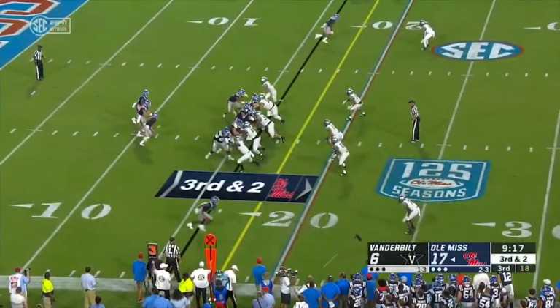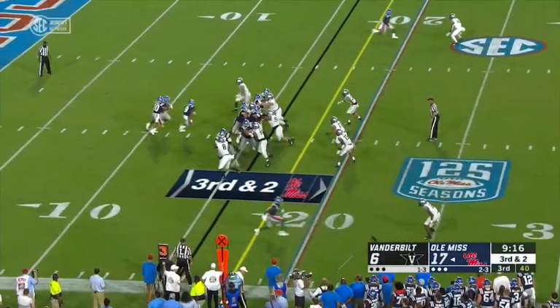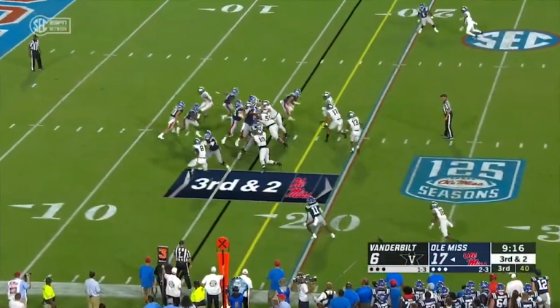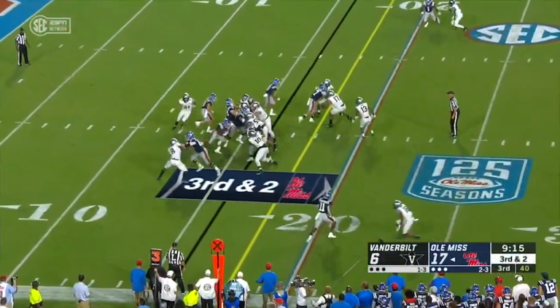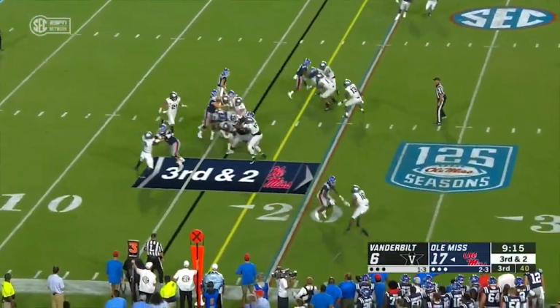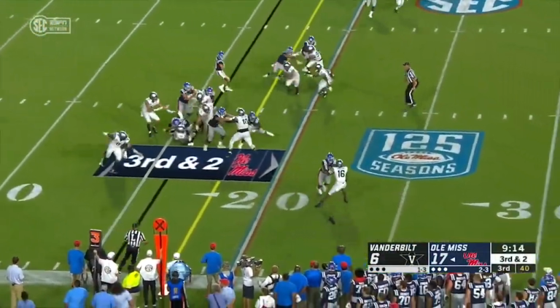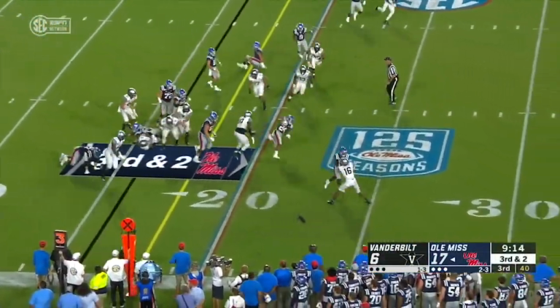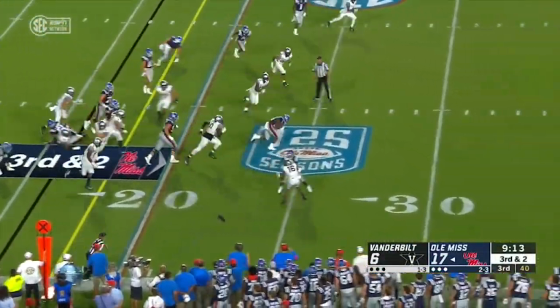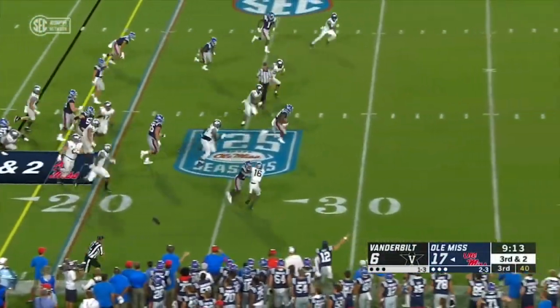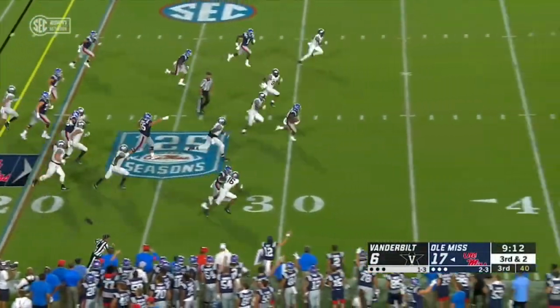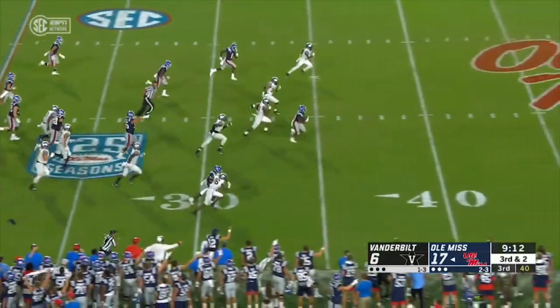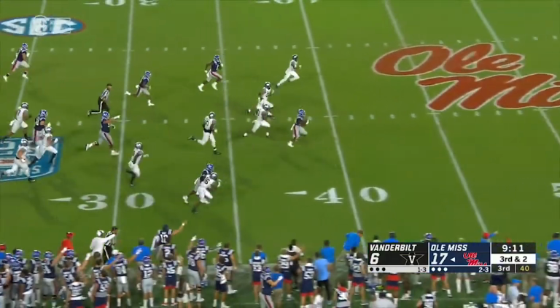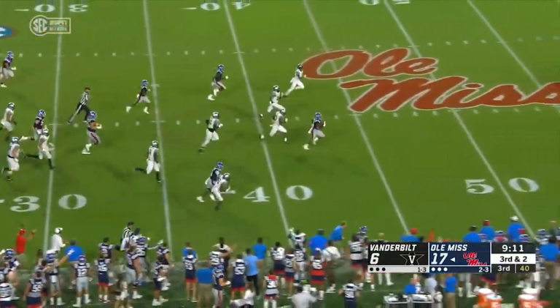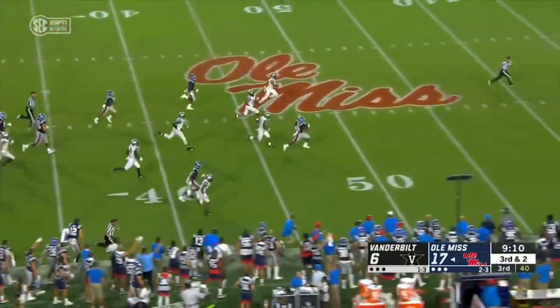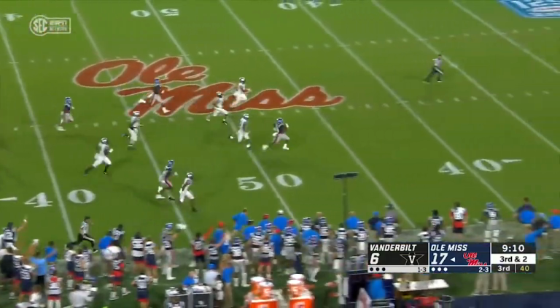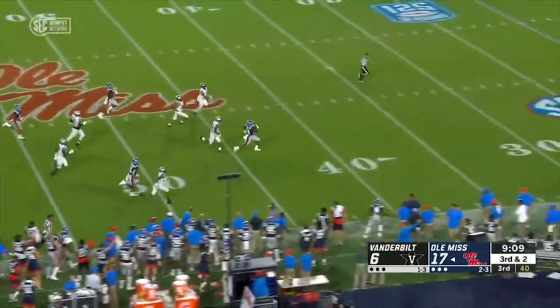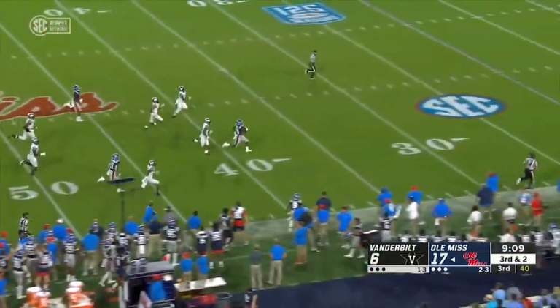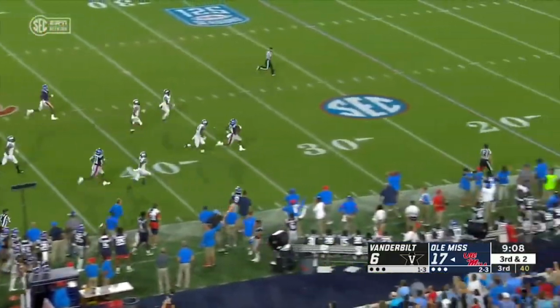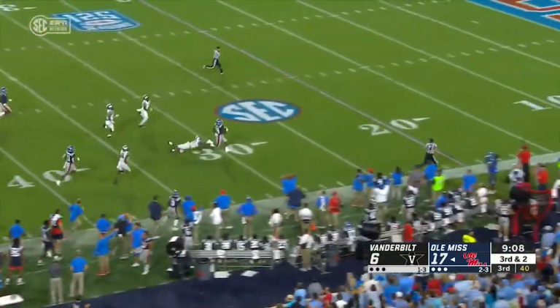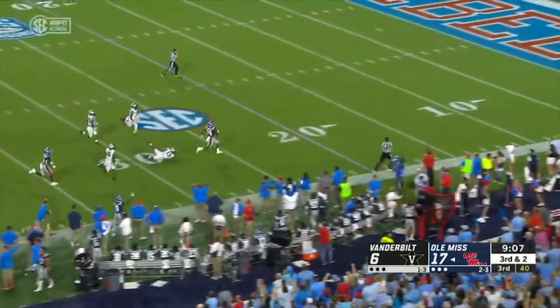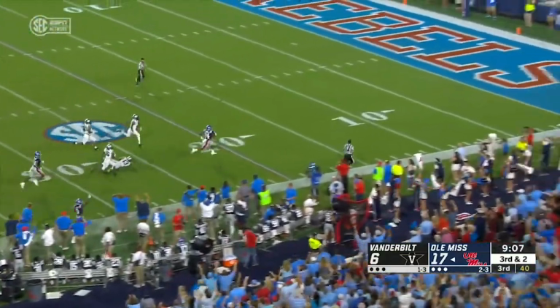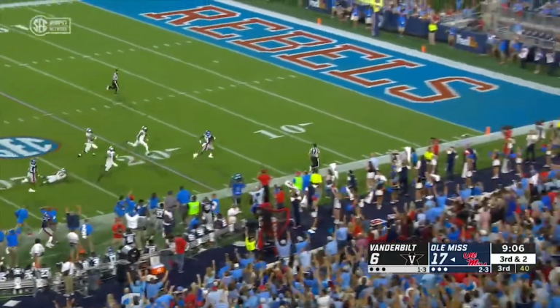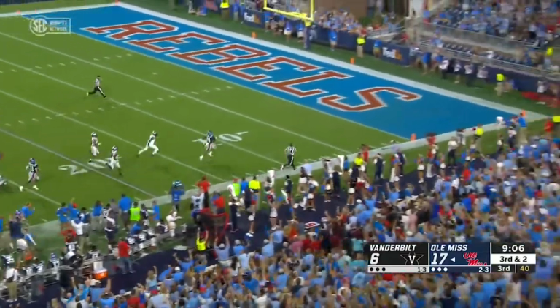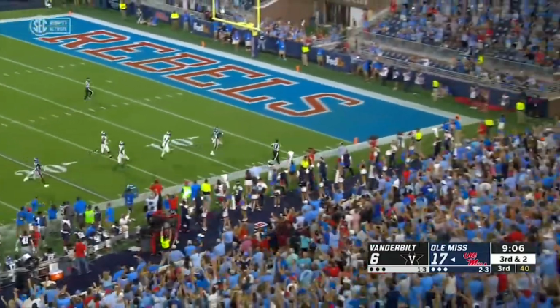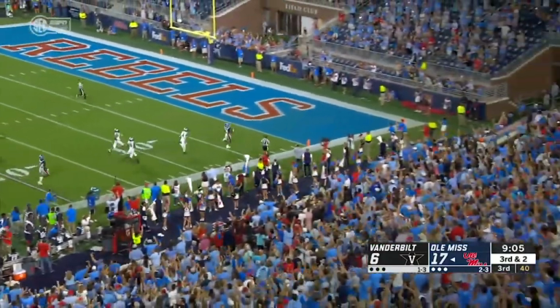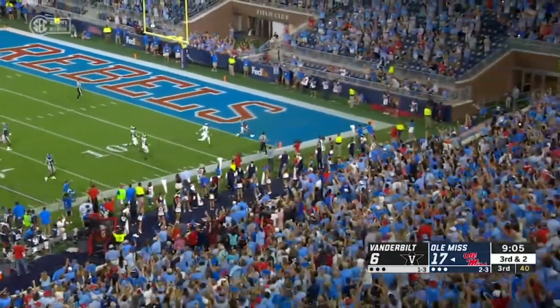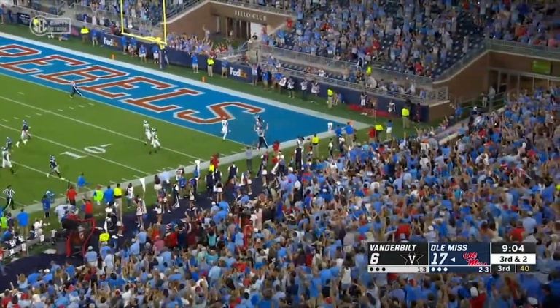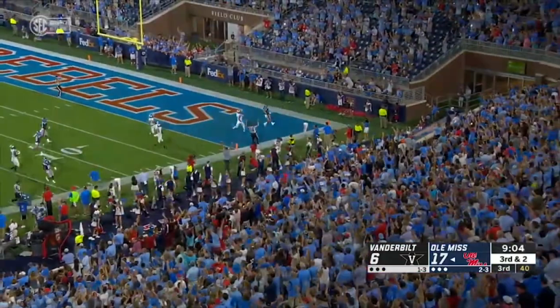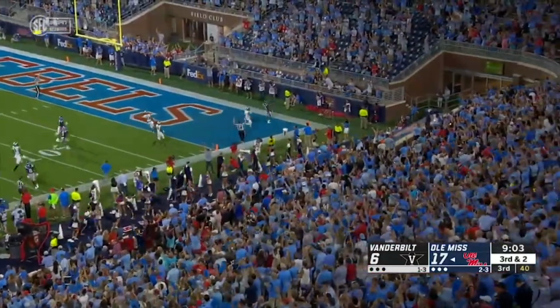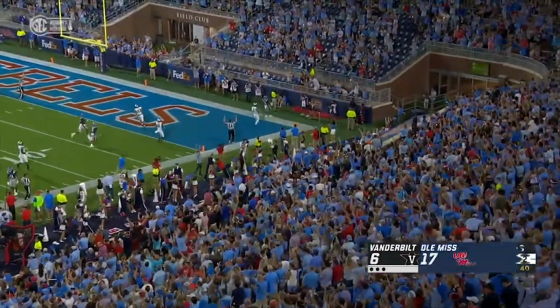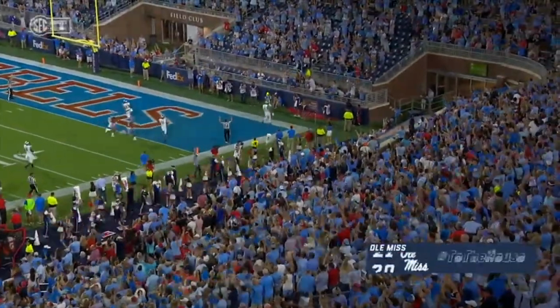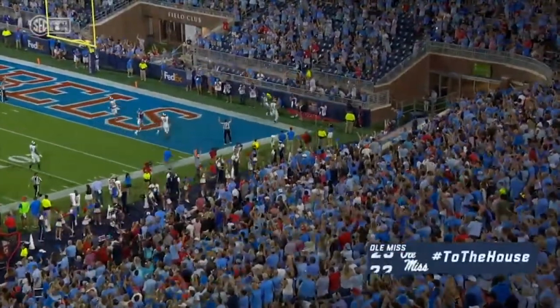Got to get outside the pocket and force a throw, use your legs when plays break down. Here's Snoop Conner — bring the green hat, we're going straight in. Snoop, 84 yards!